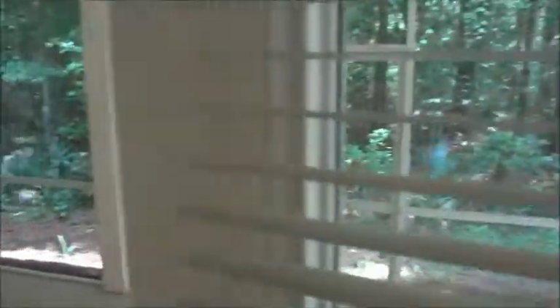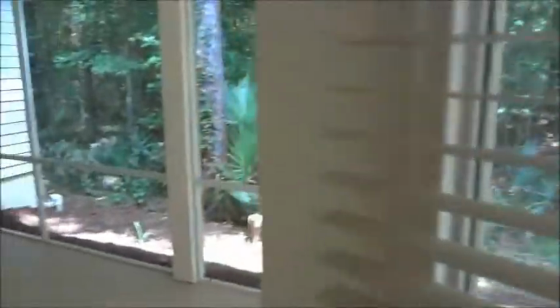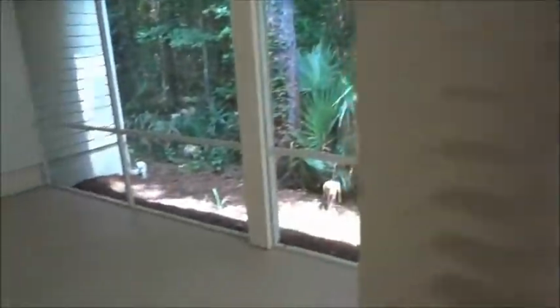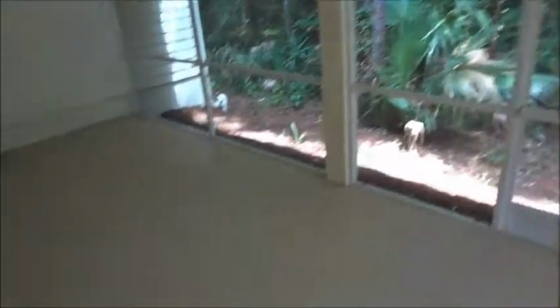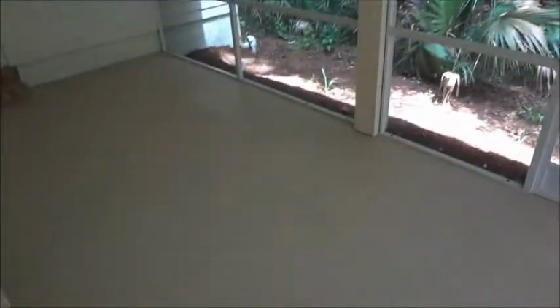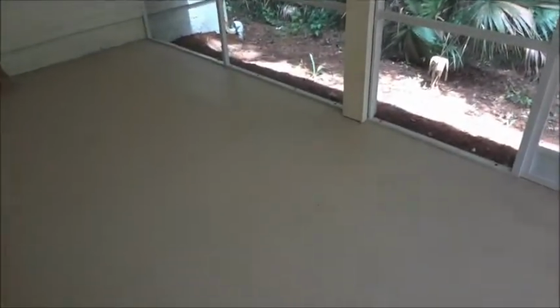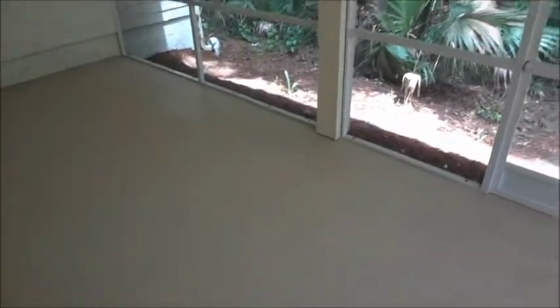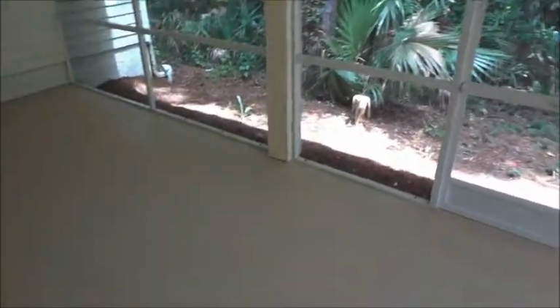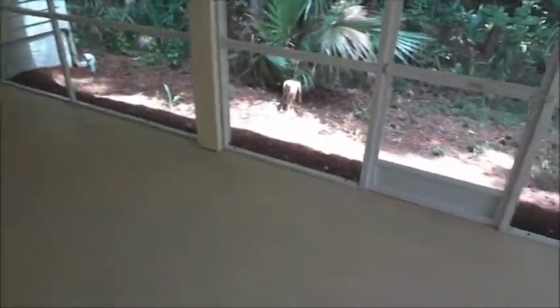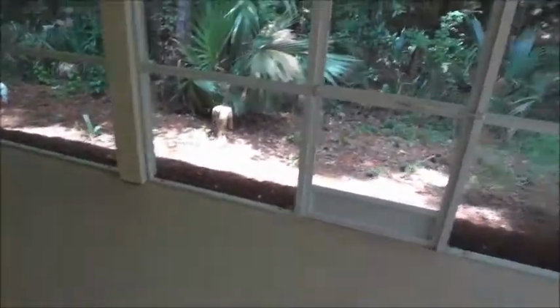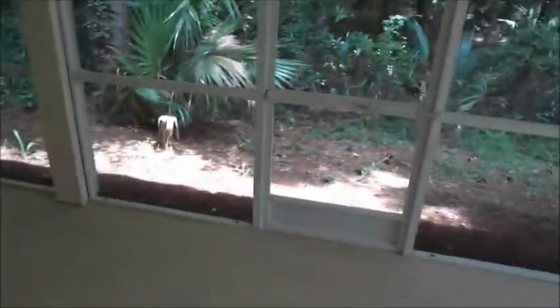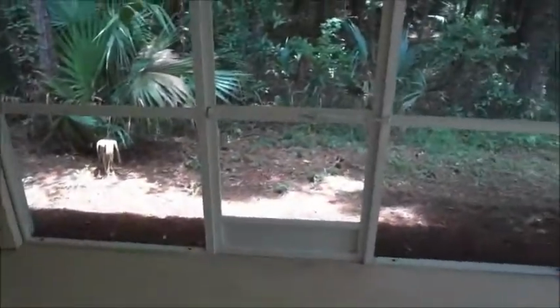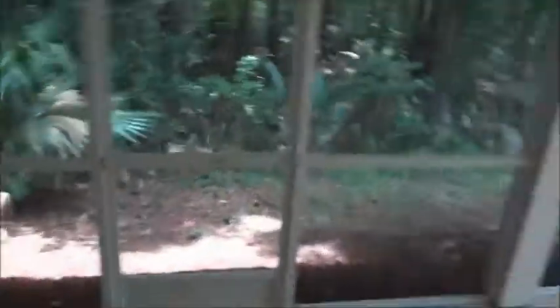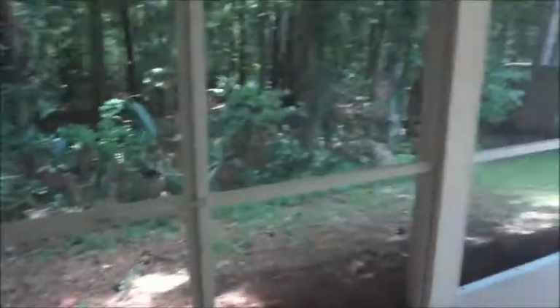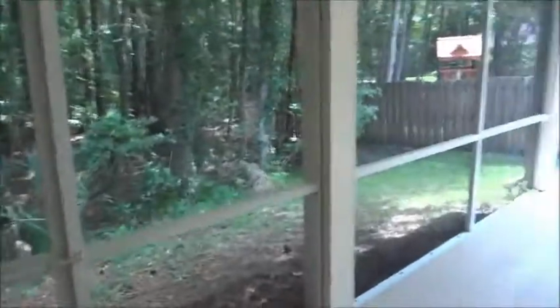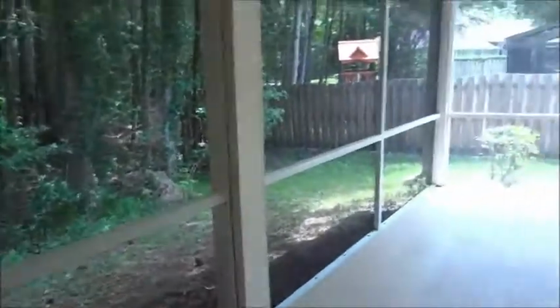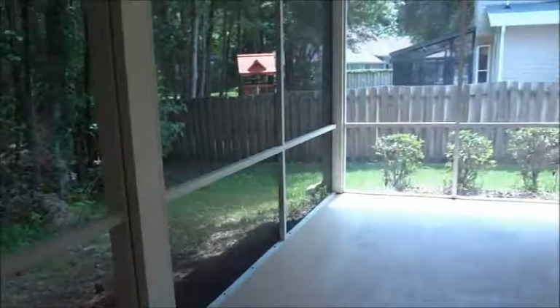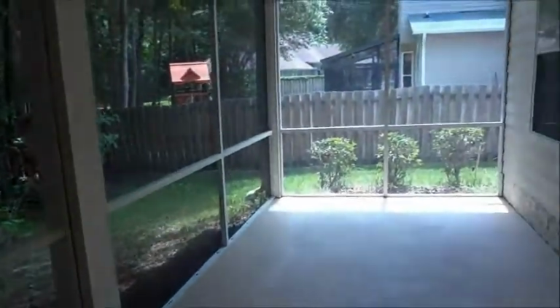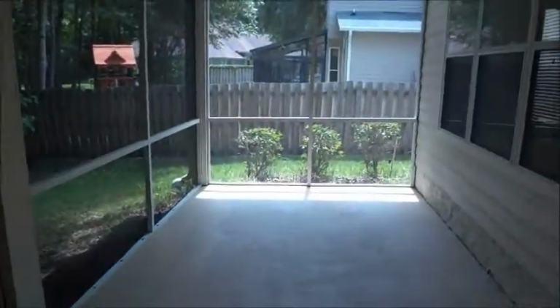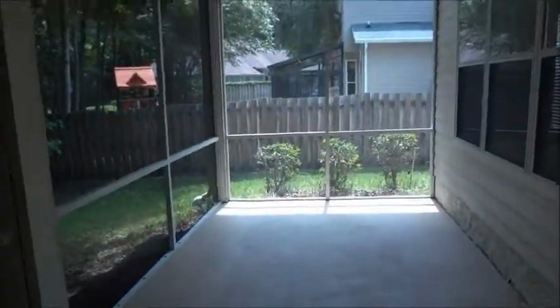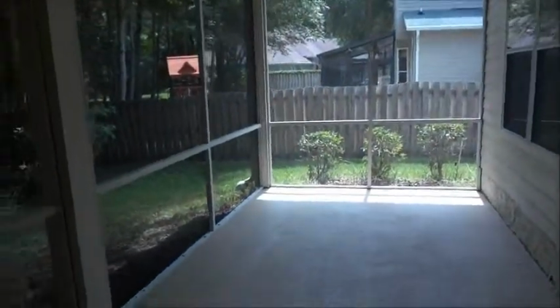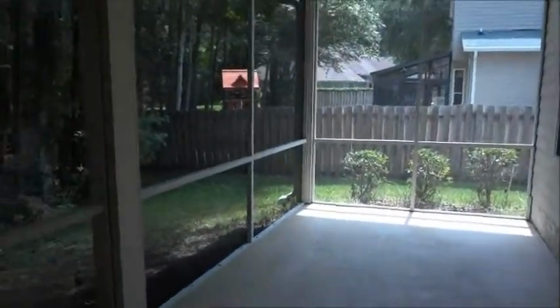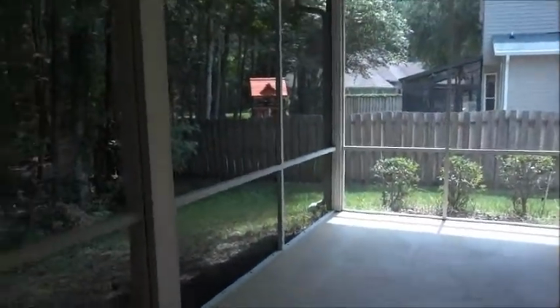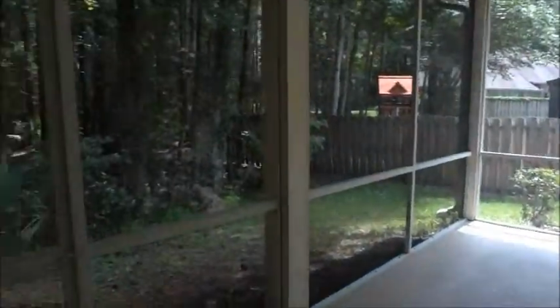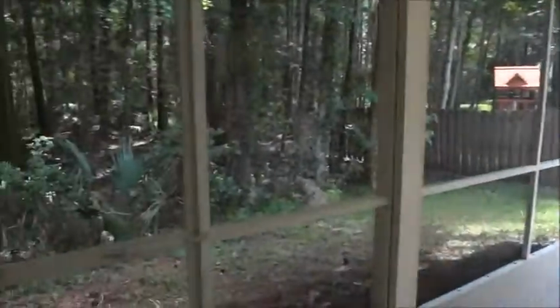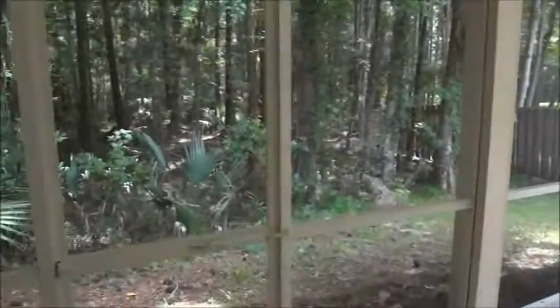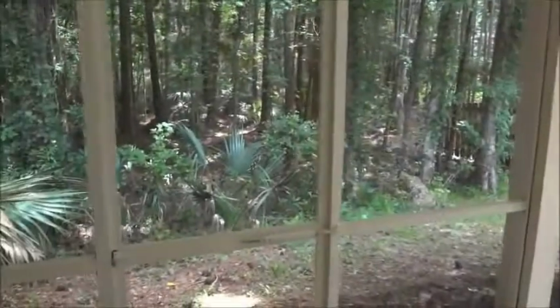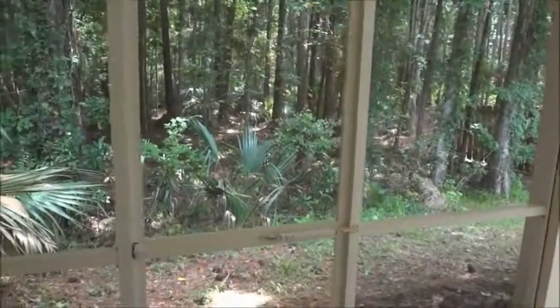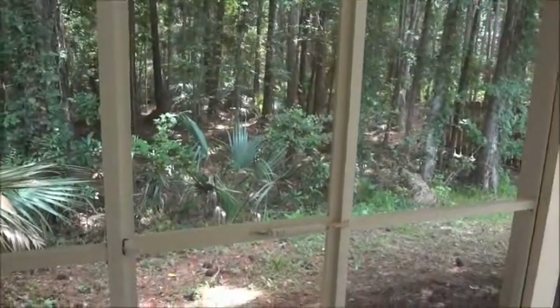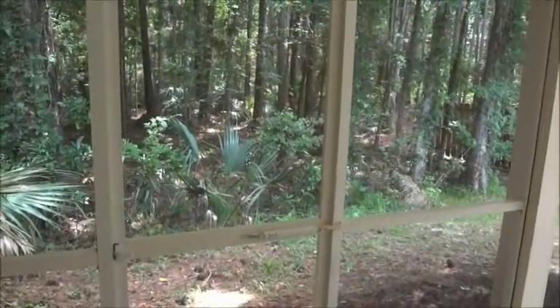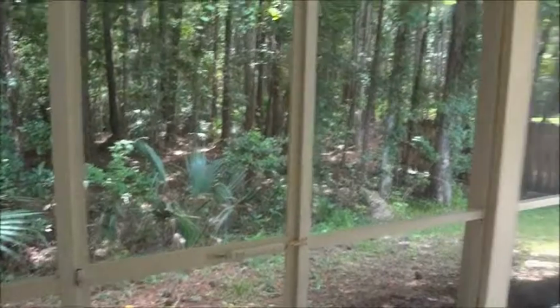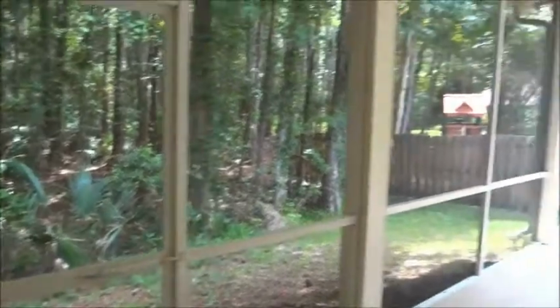You can see here a large elongated lanai, all screened. And then you have a private preserved wood view.